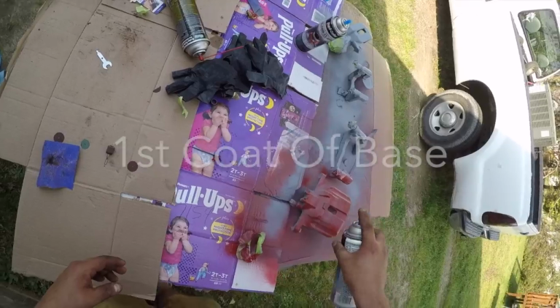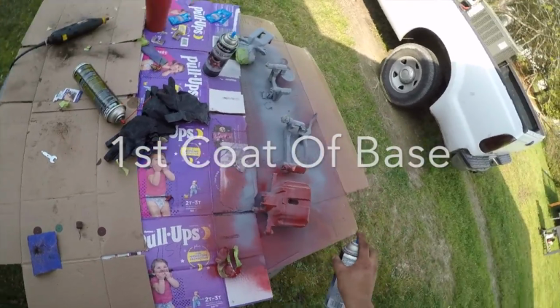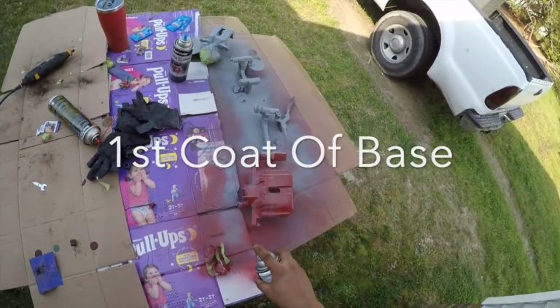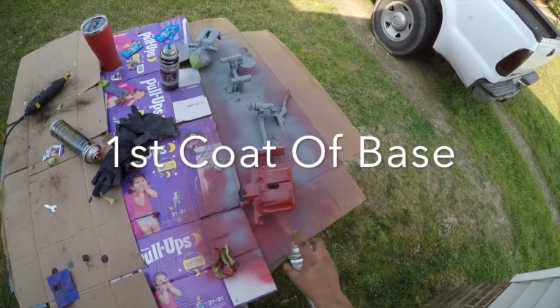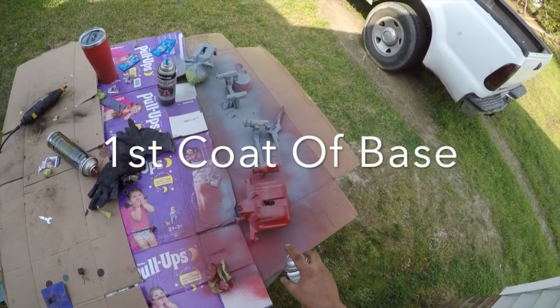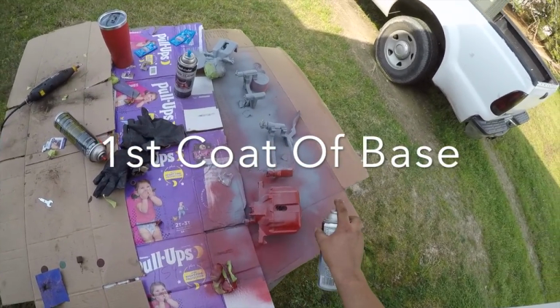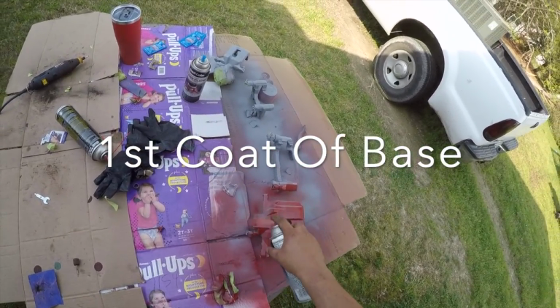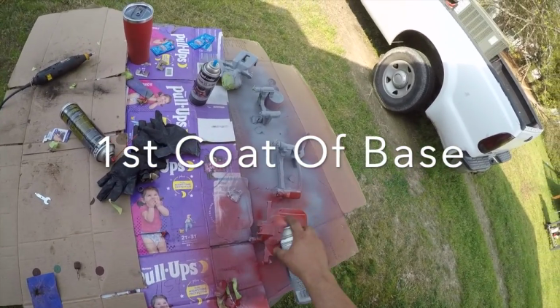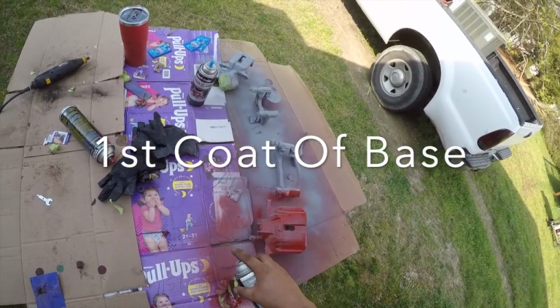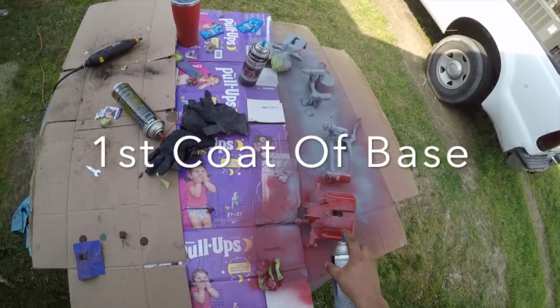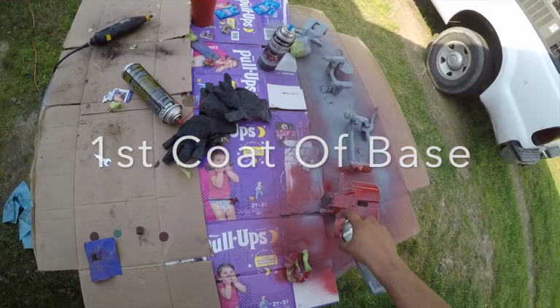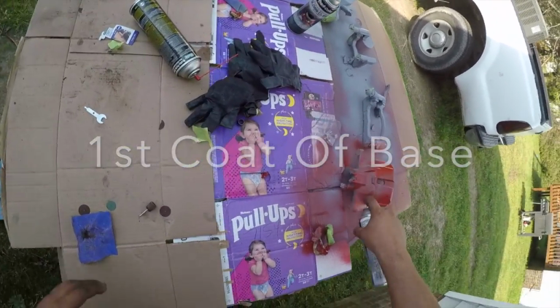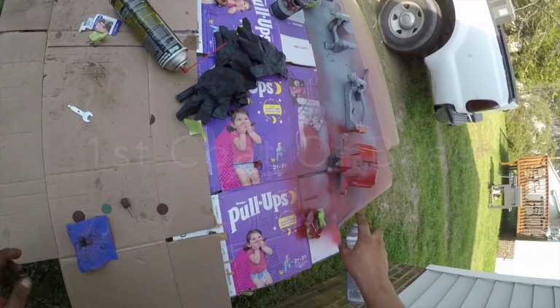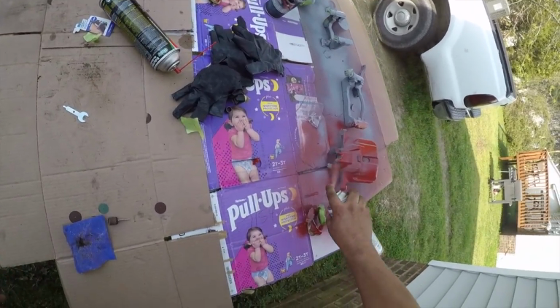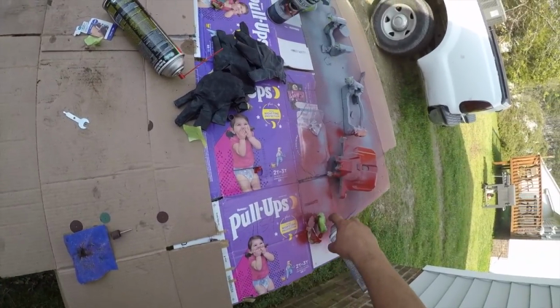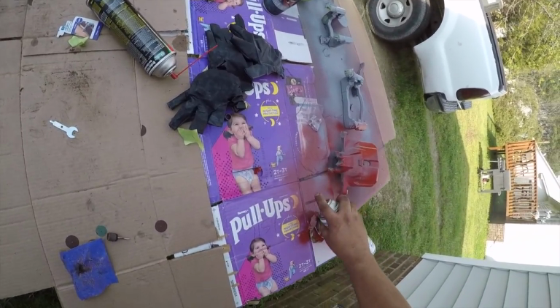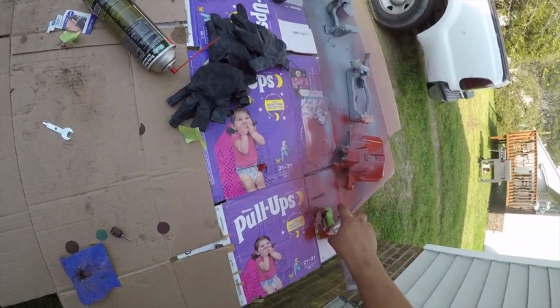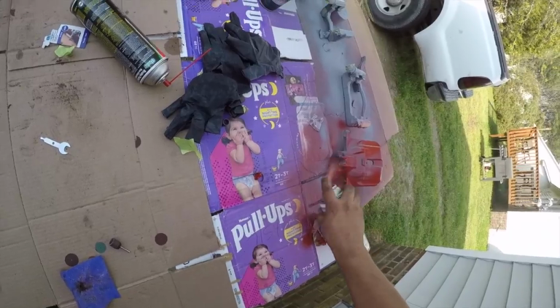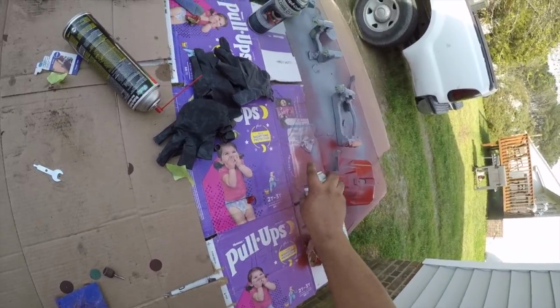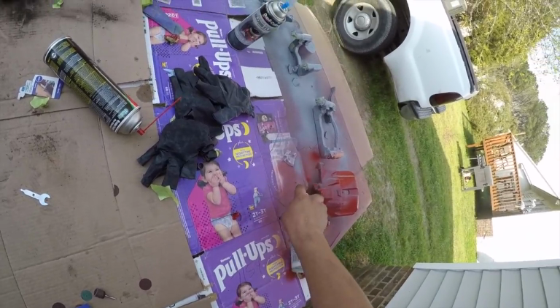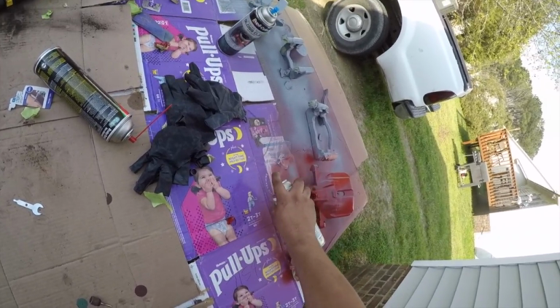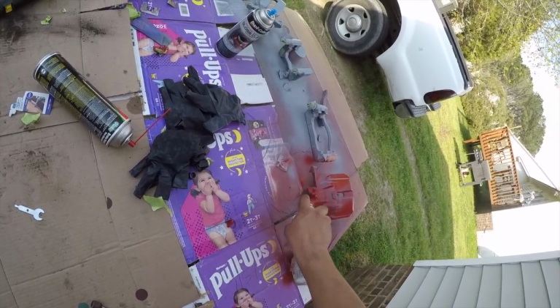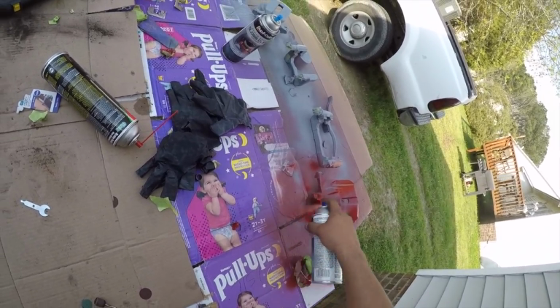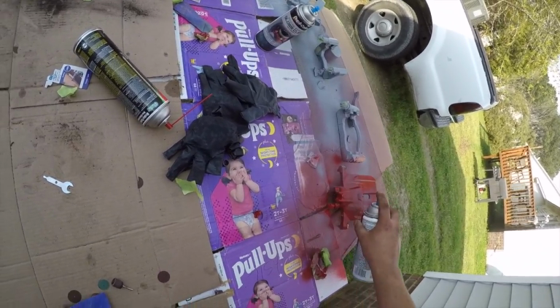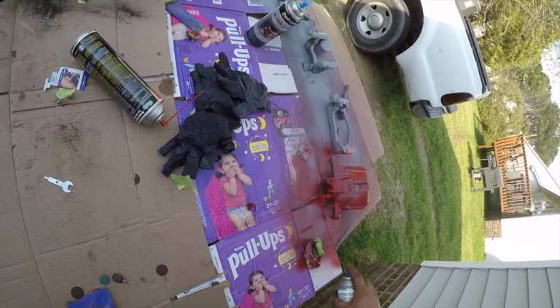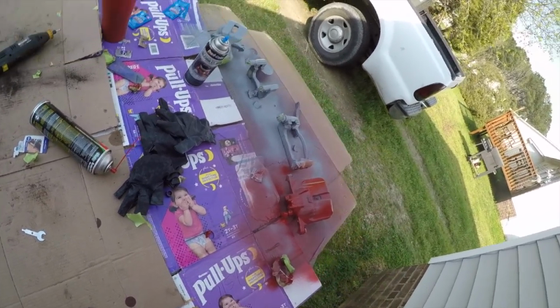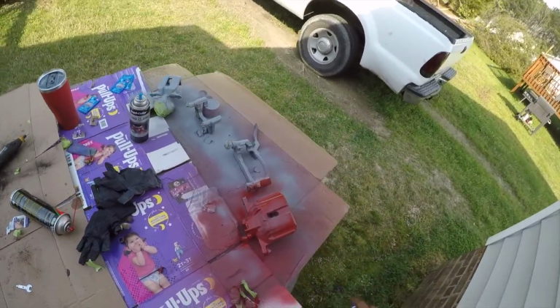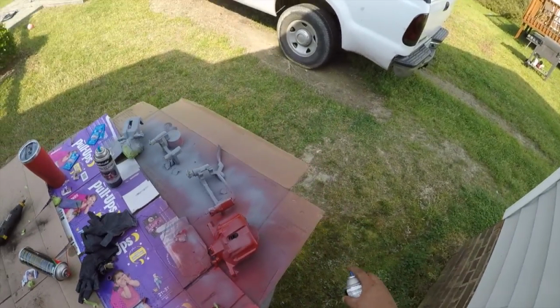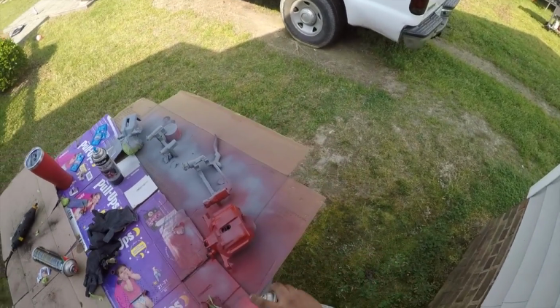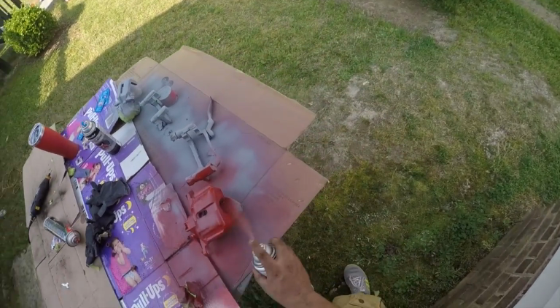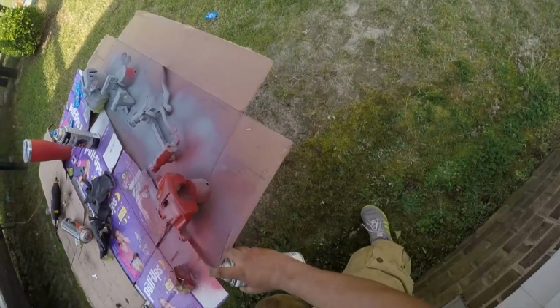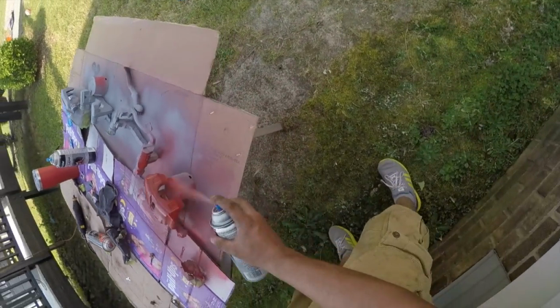This is going to be the first coat with the base color. Just like the primer, we're going to lay it down light, then a medium, and then heavy.